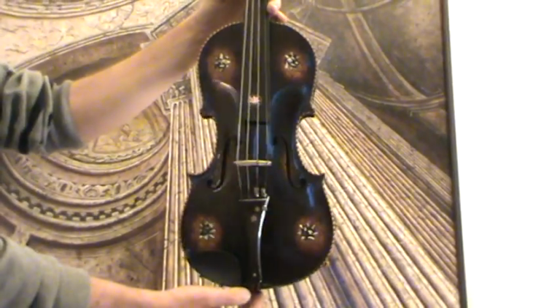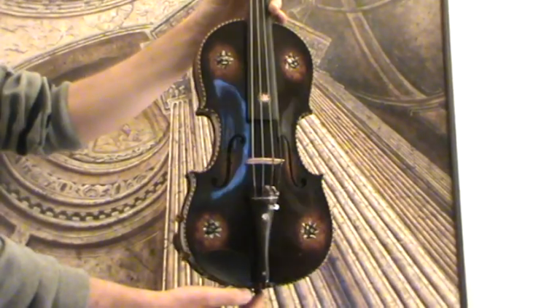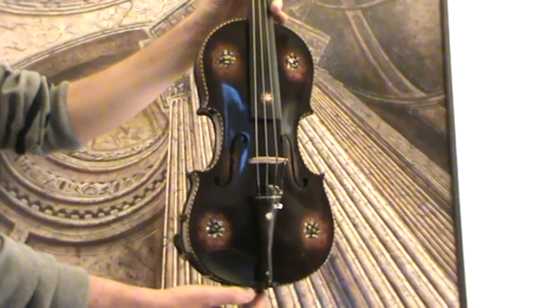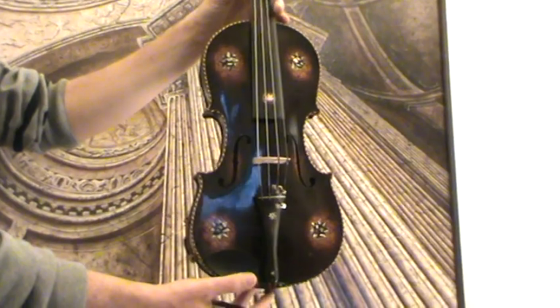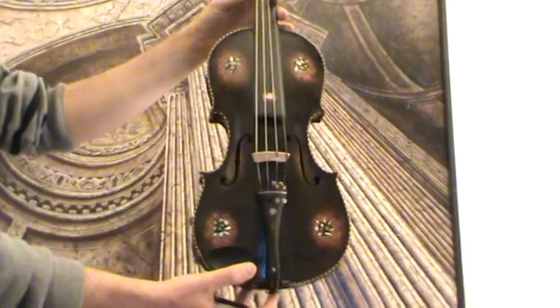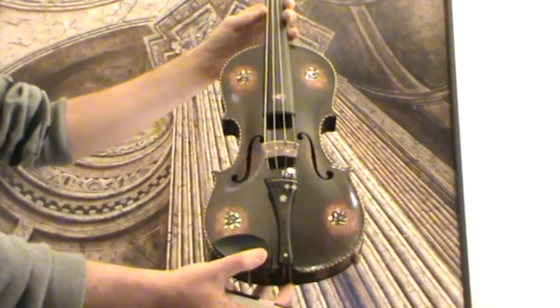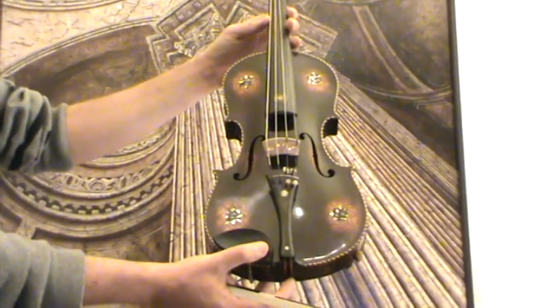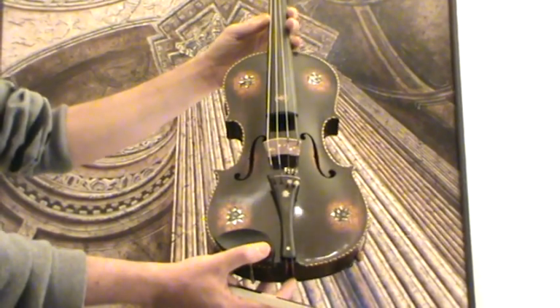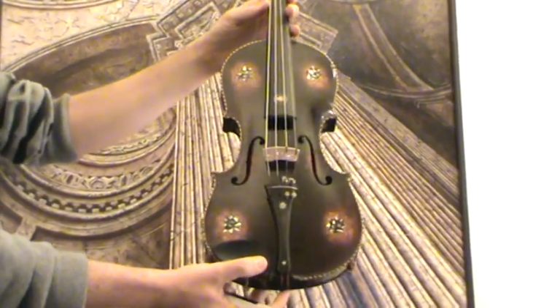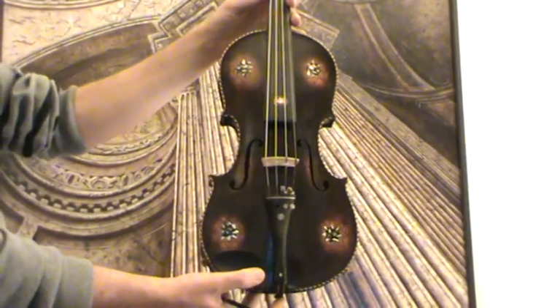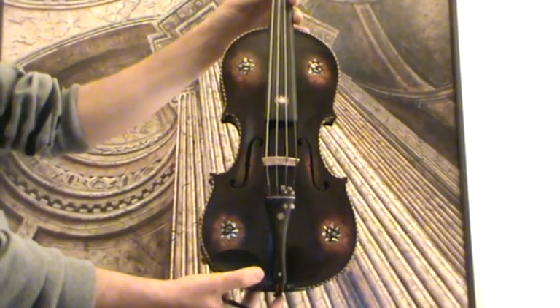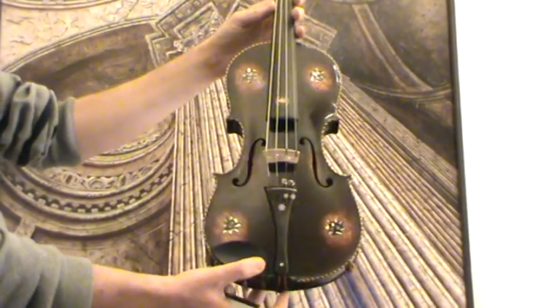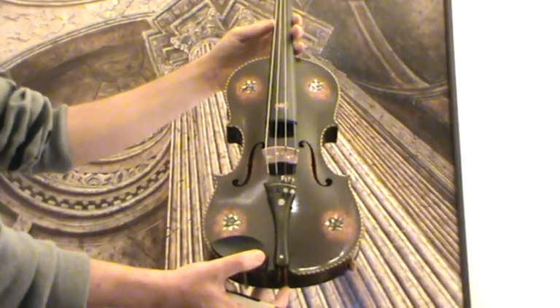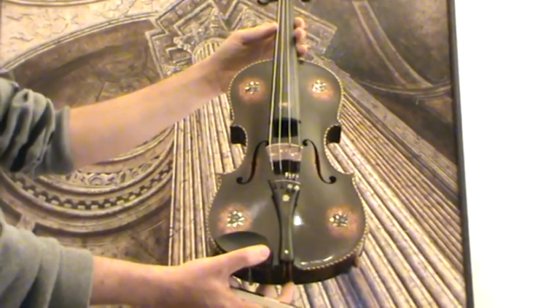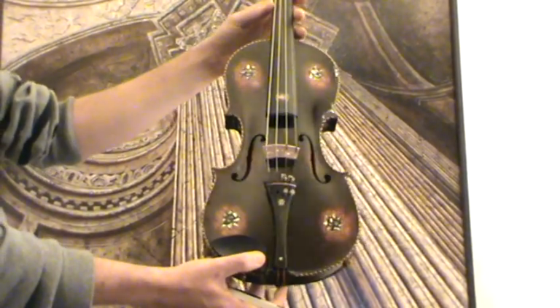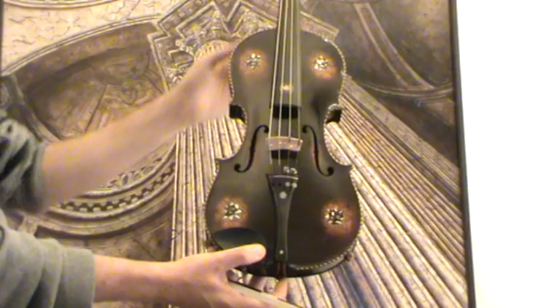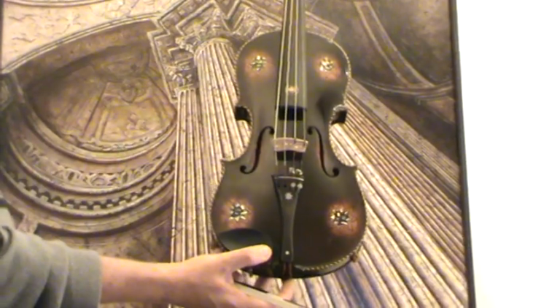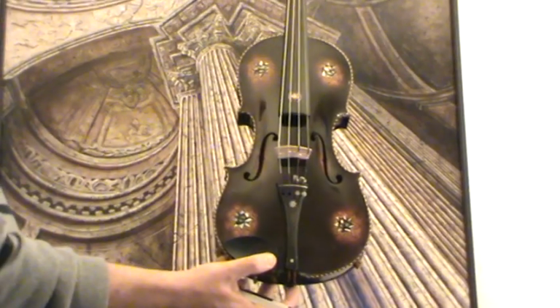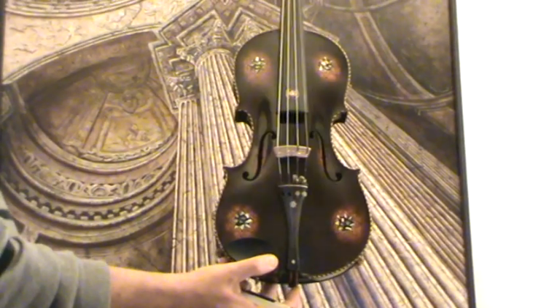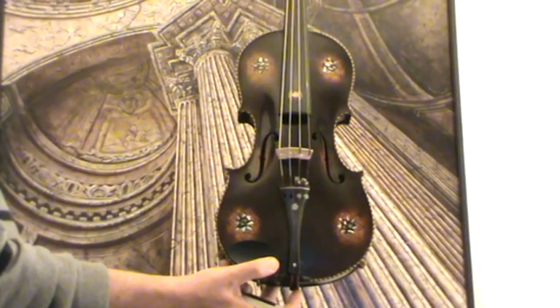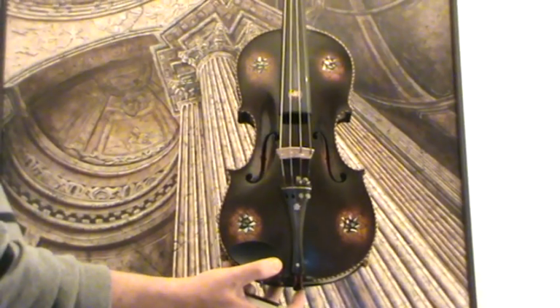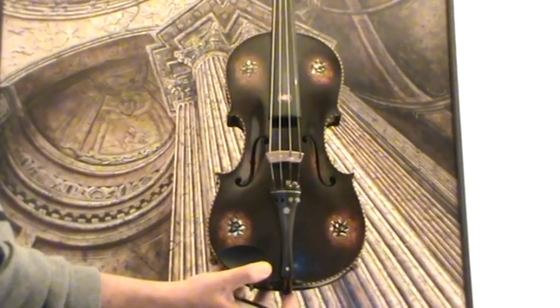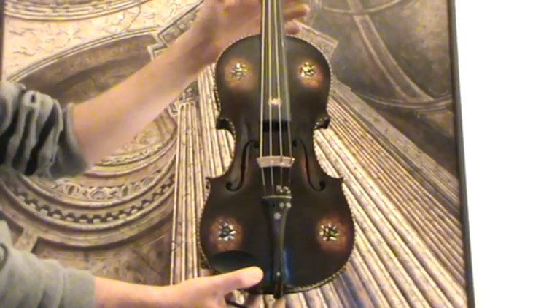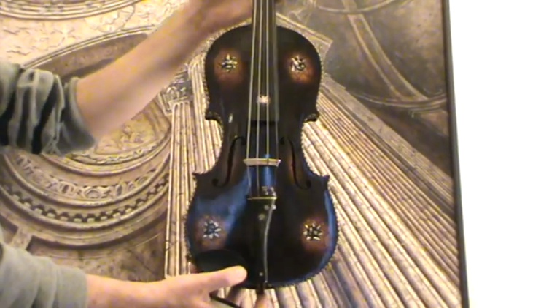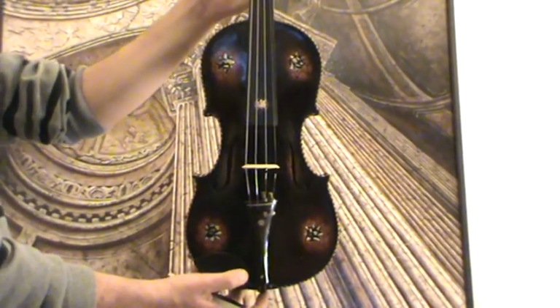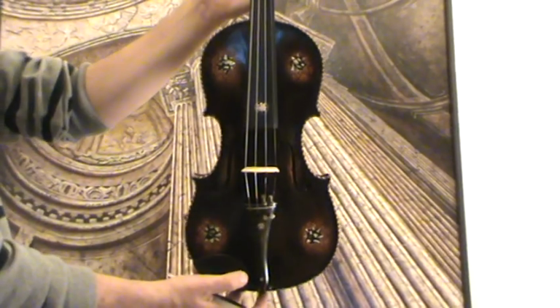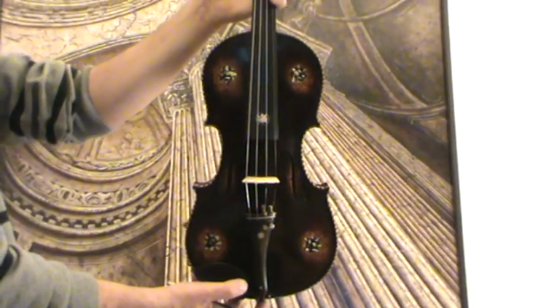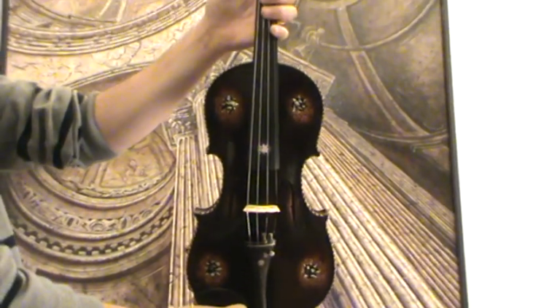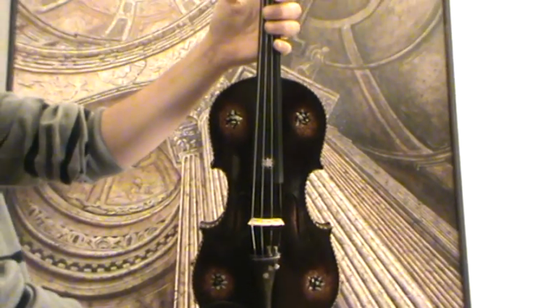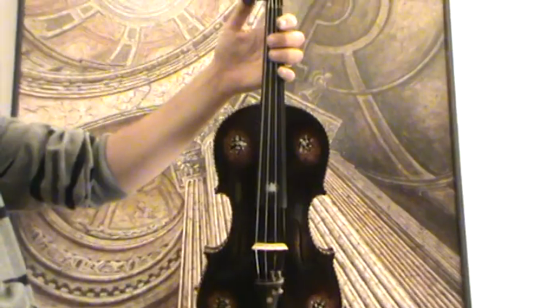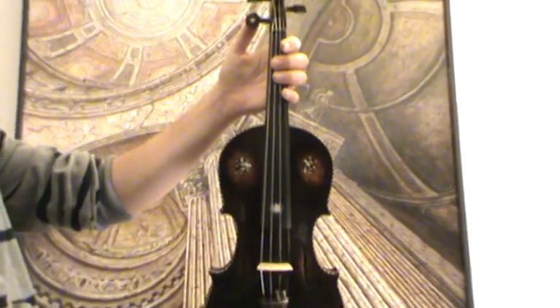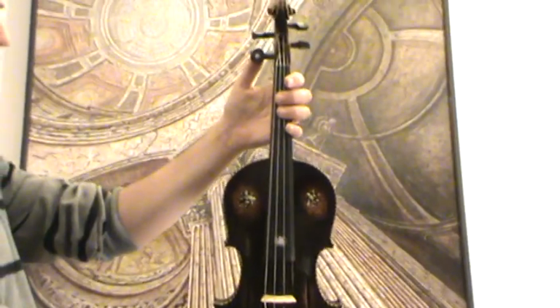As well on the fingerboard and on the tailpiece, as well as on the pegs, we have mother of pearl inlays.